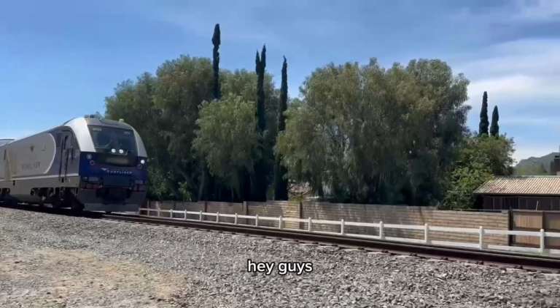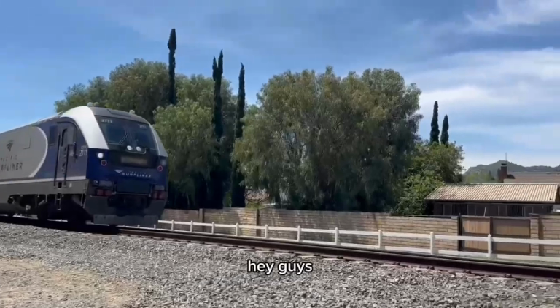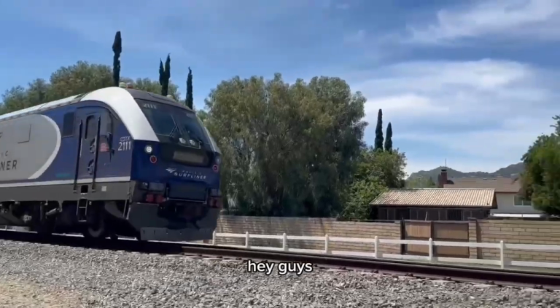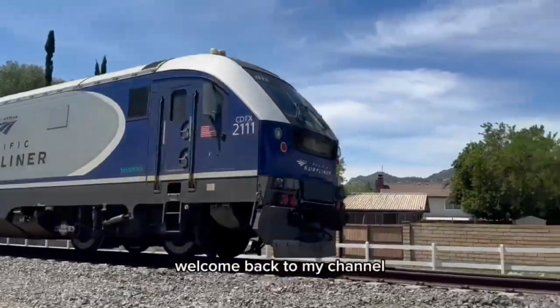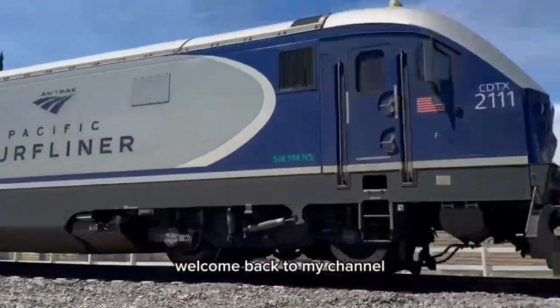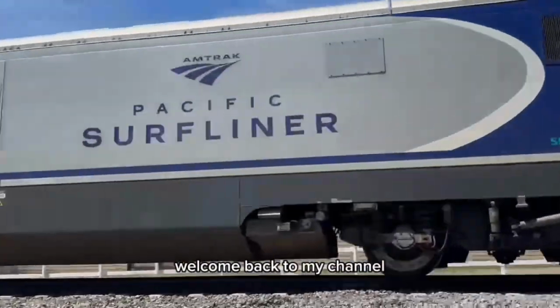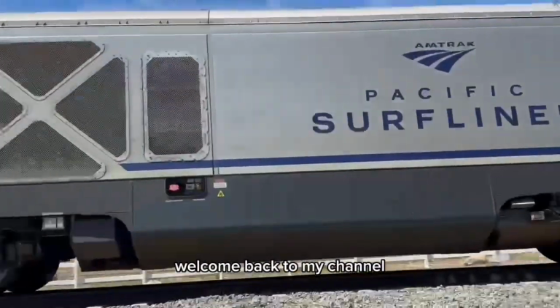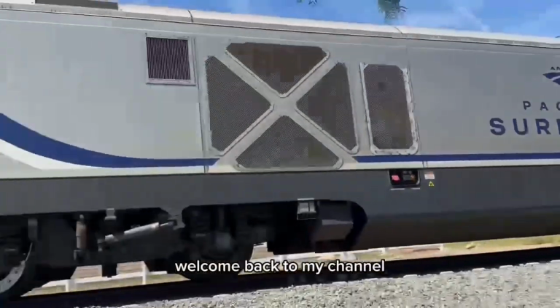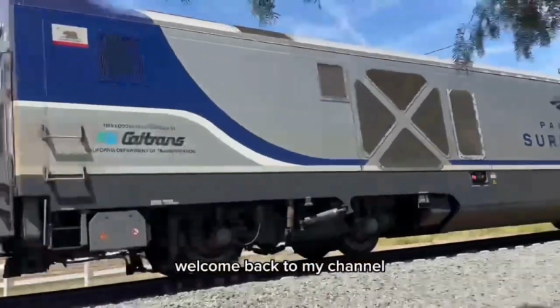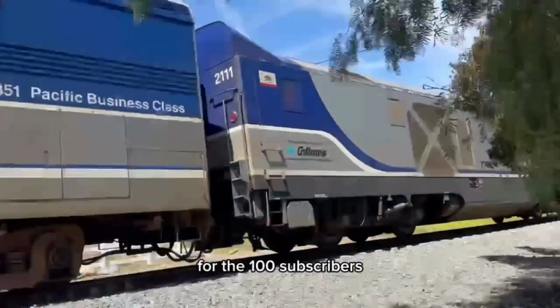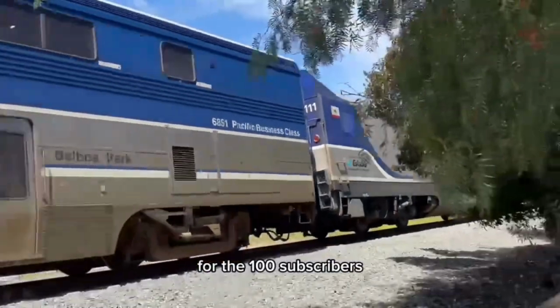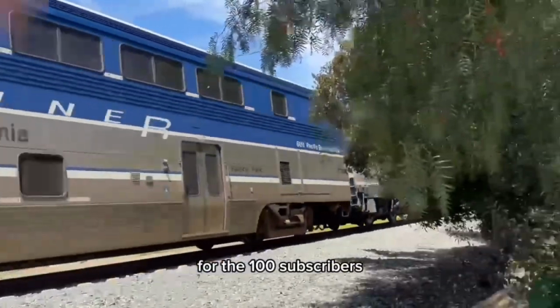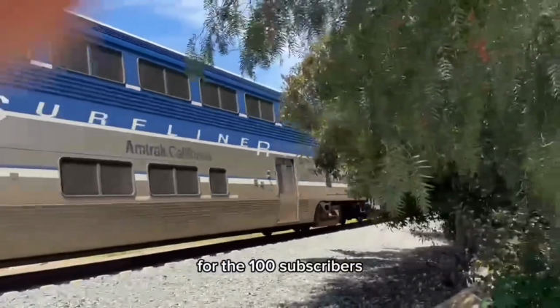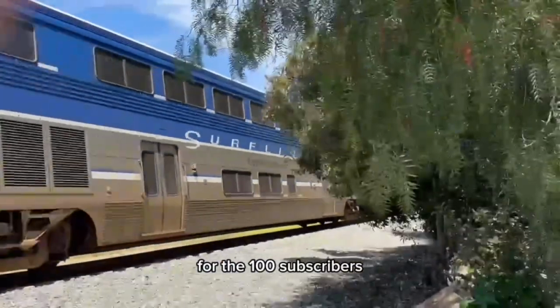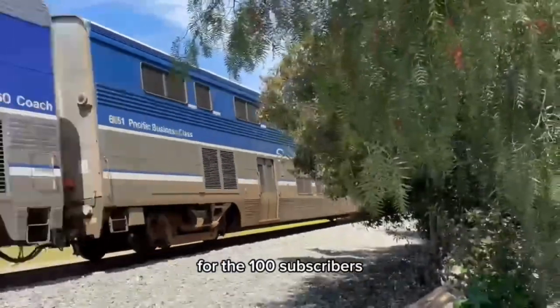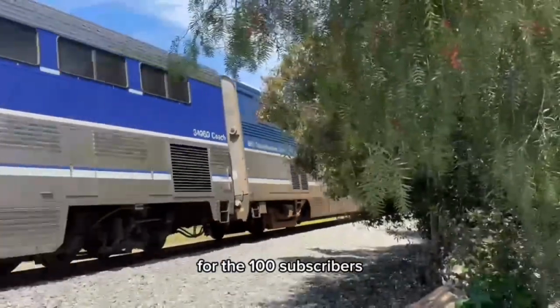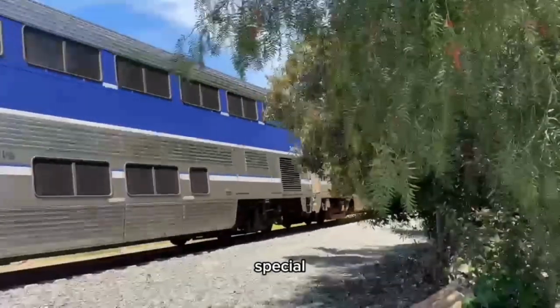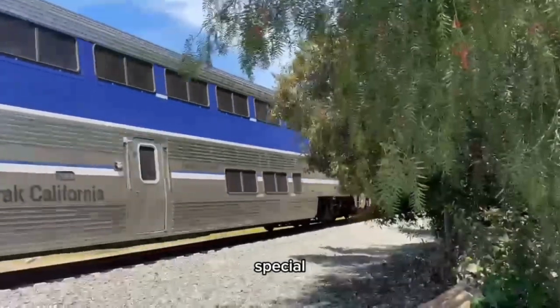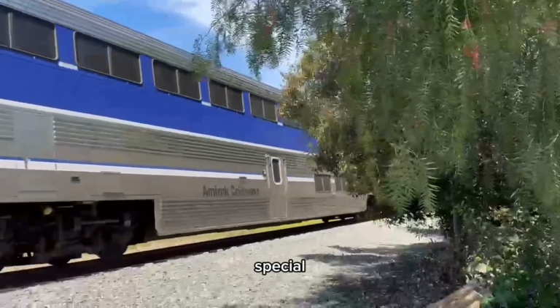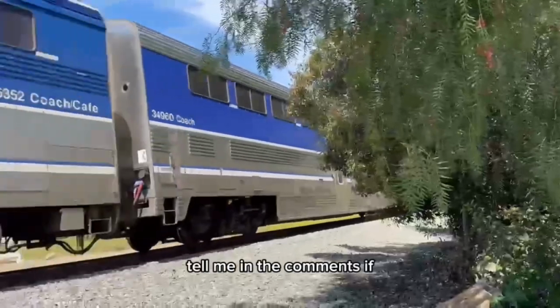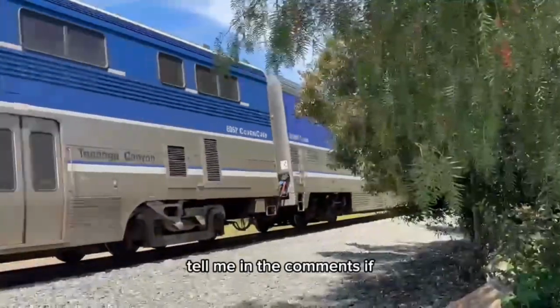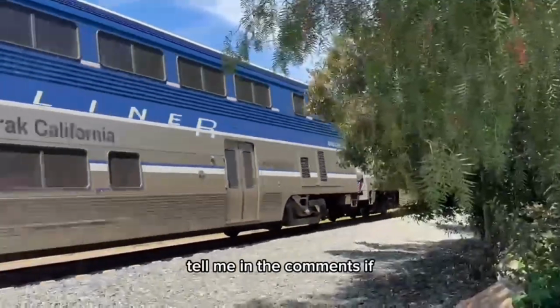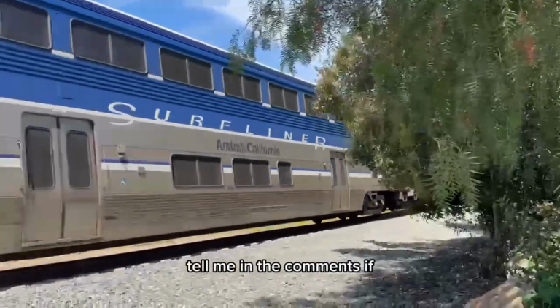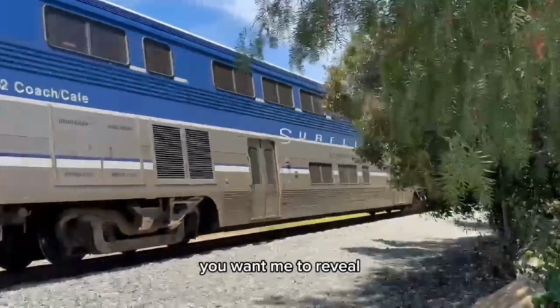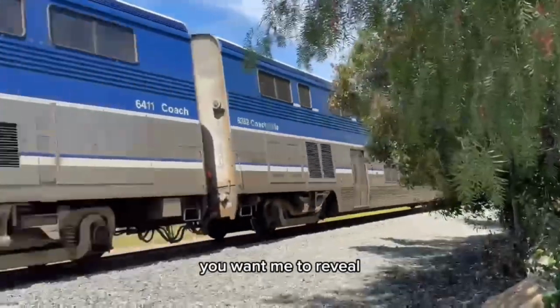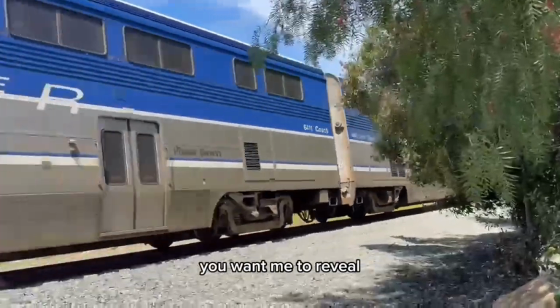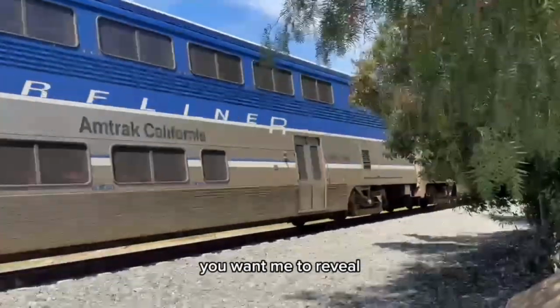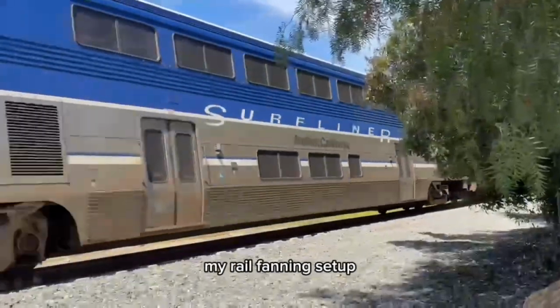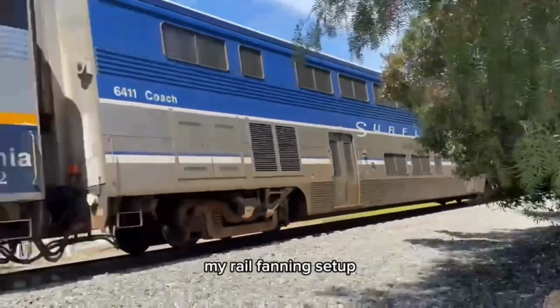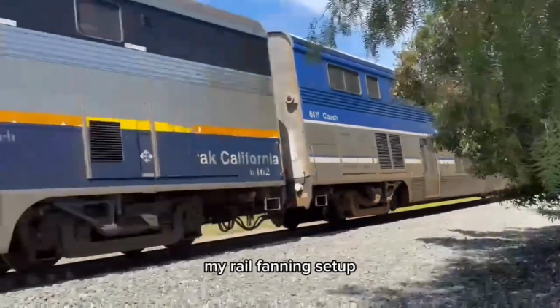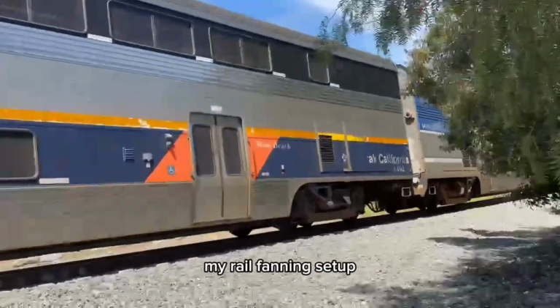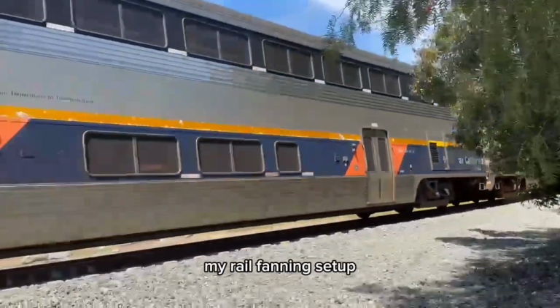Hey guys, welcome back to my channel for the 100 subscribers special. Tell me in the comments if you want me to reveal my rail fanning setup.